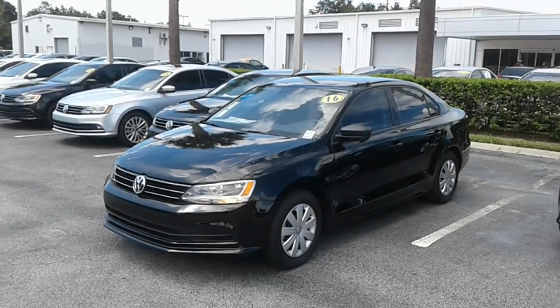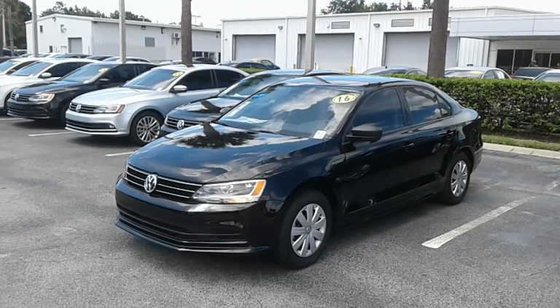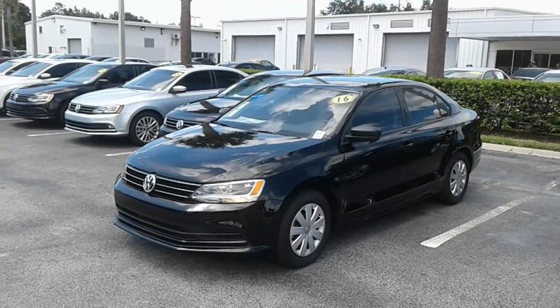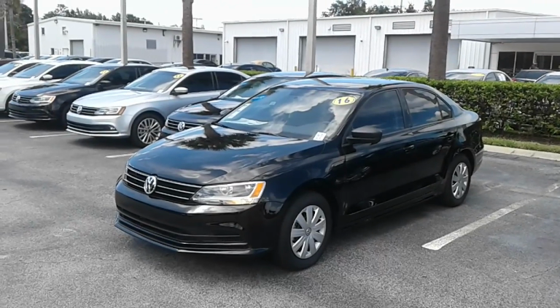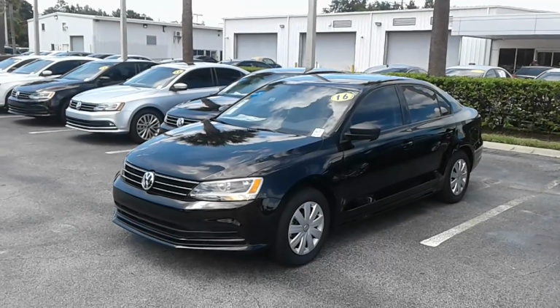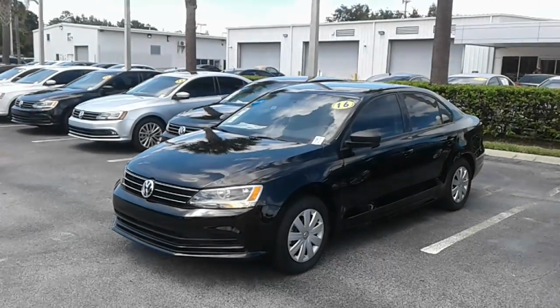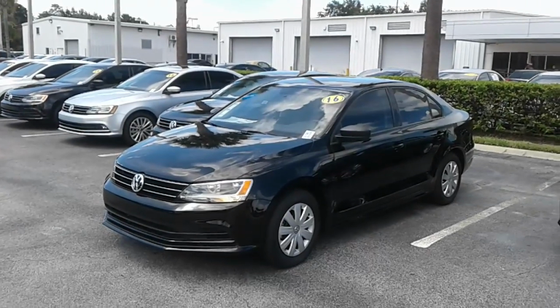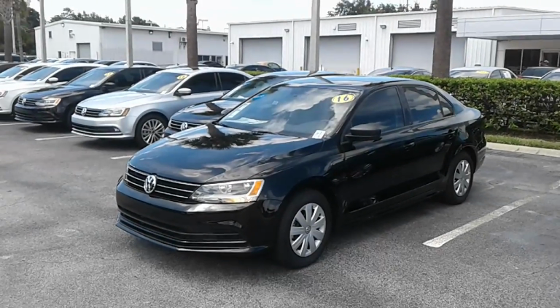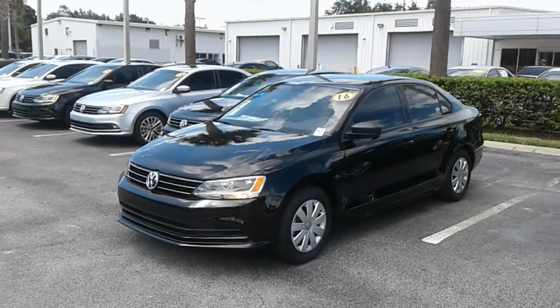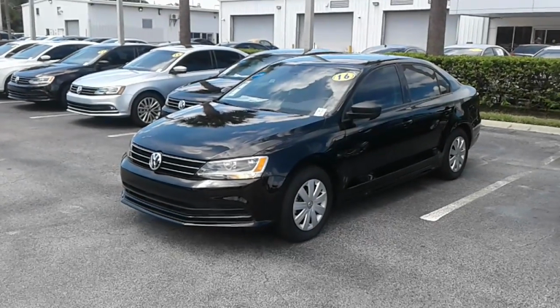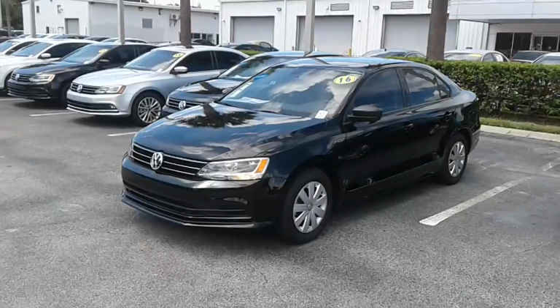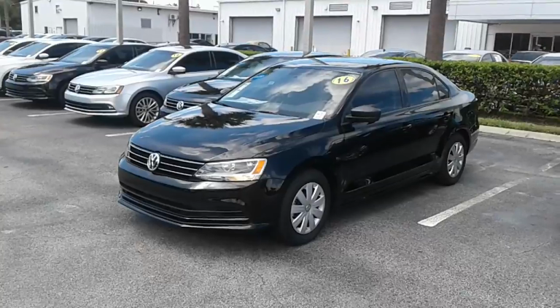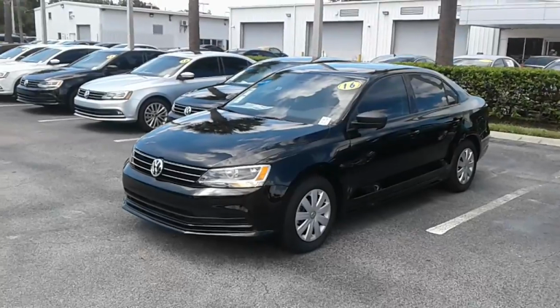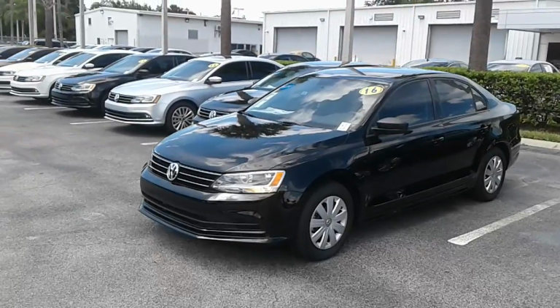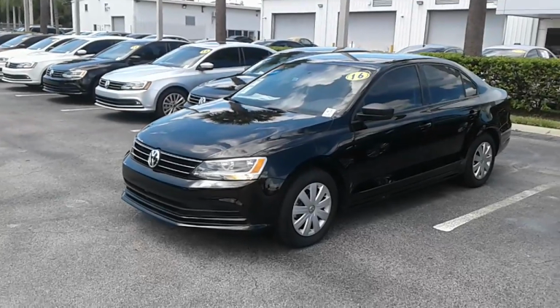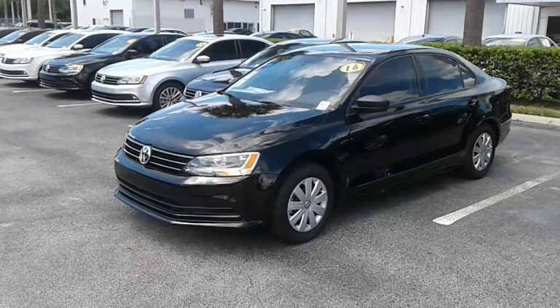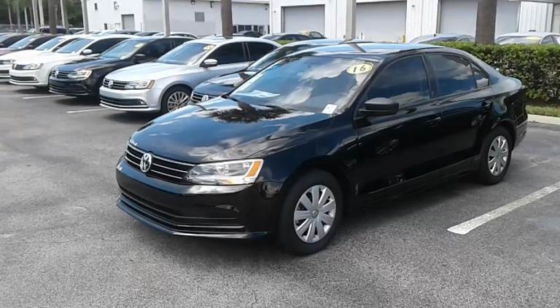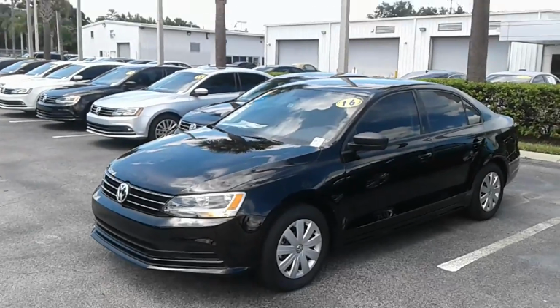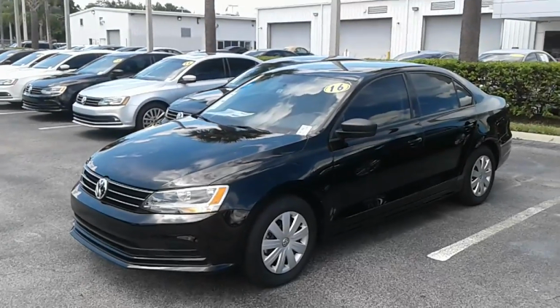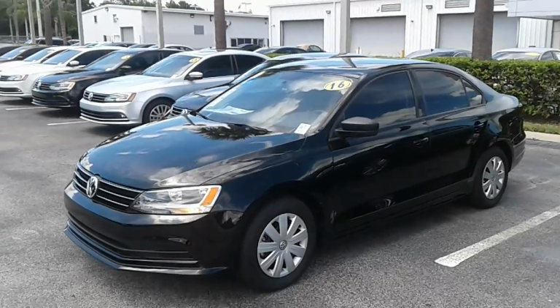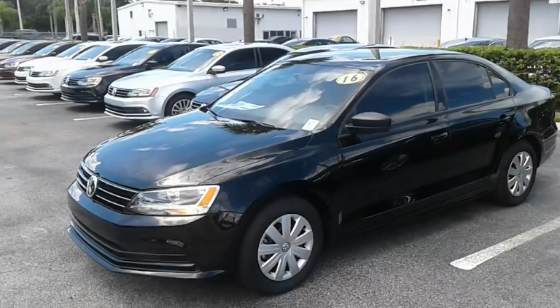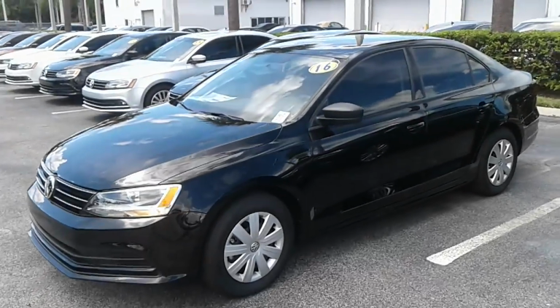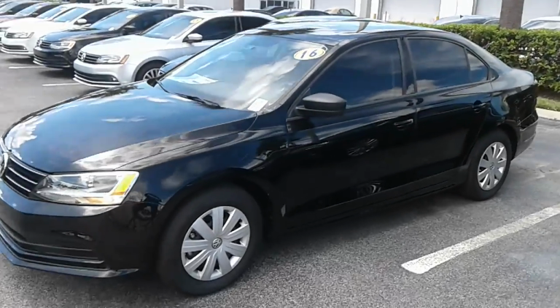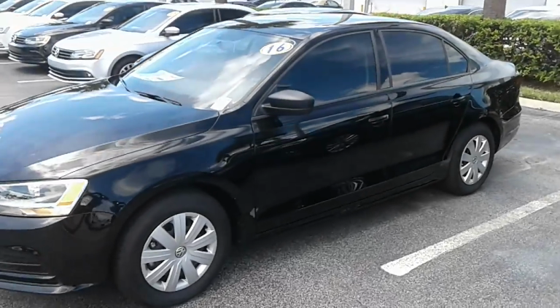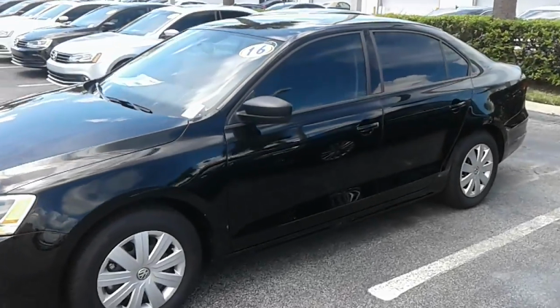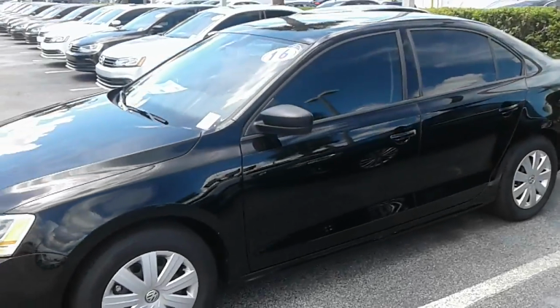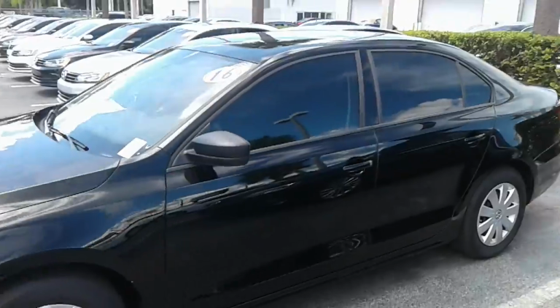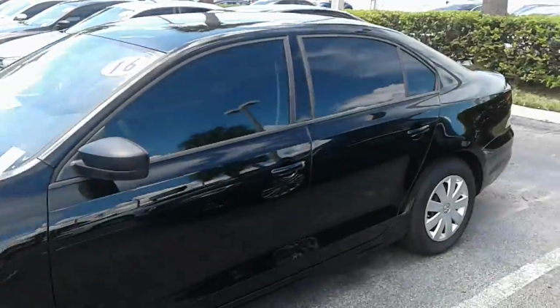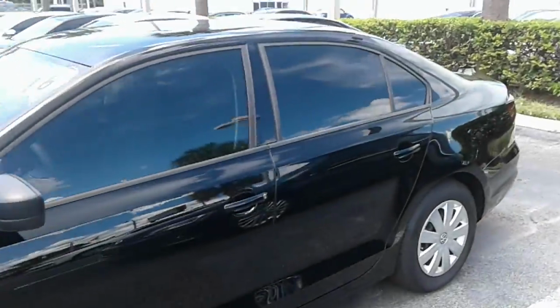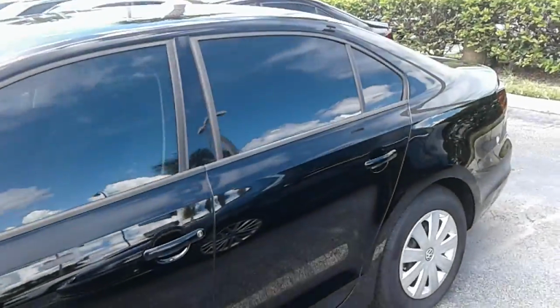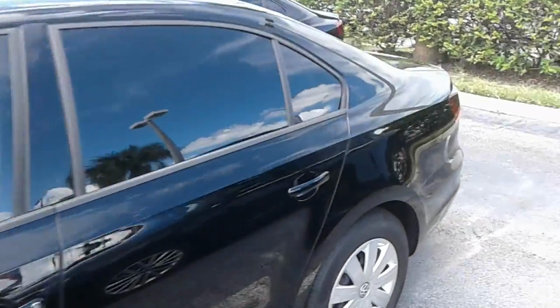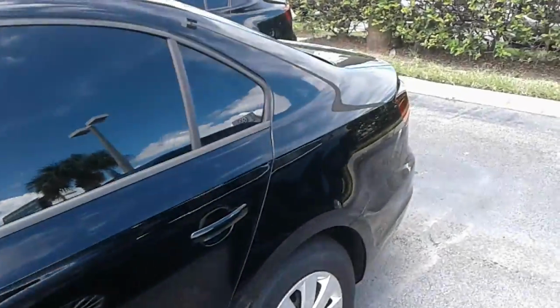Hello, my name is Kyle from David Maul's Volkswagen South. I just want to thank you again for submitting interest on our site. I just want to make you a quick video. This is our 2016 Volkswagen Jetta.